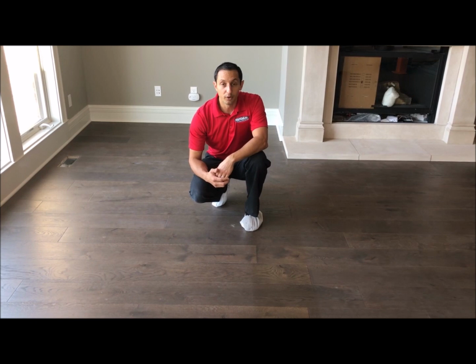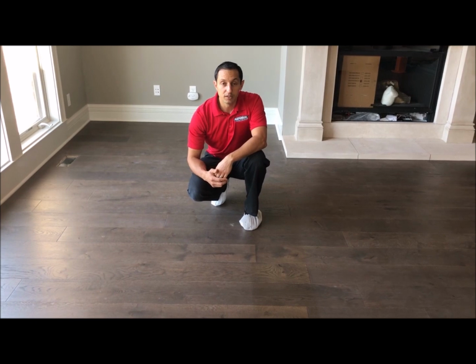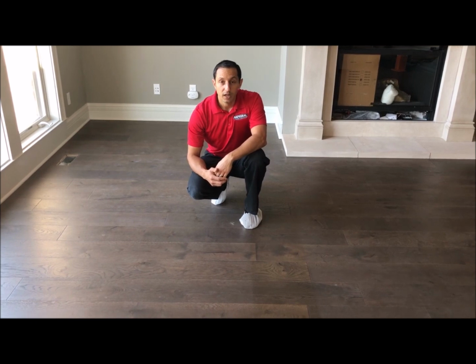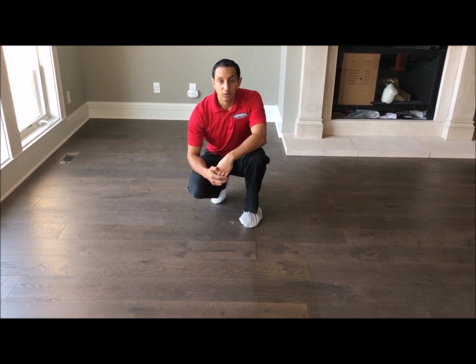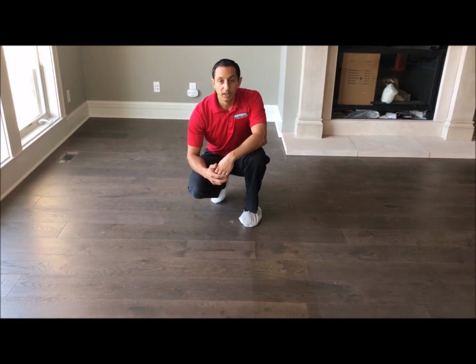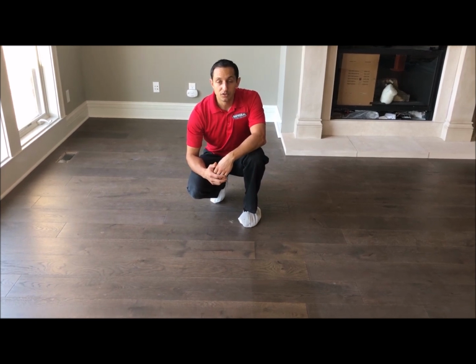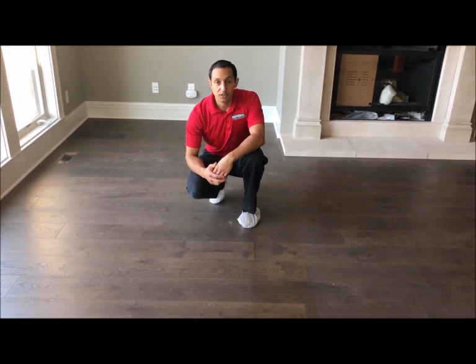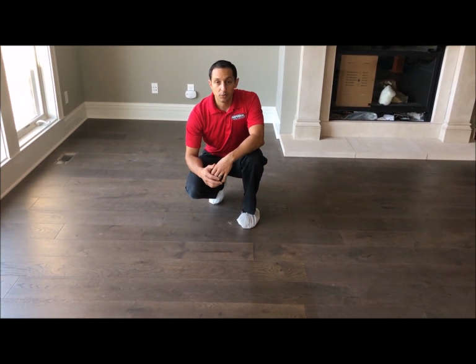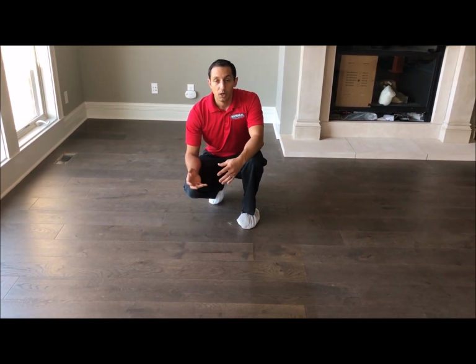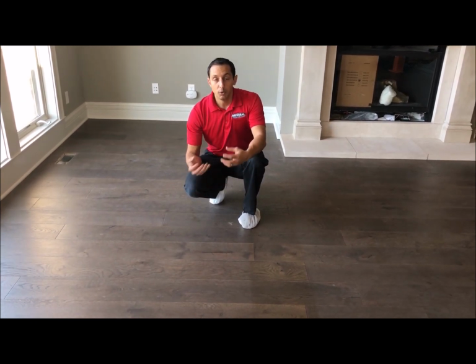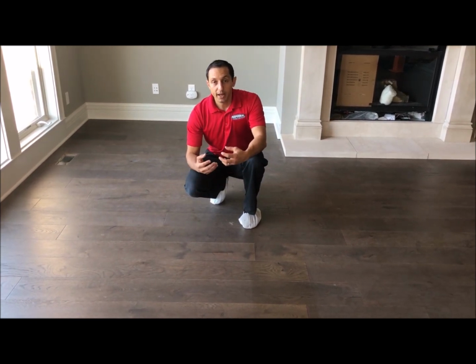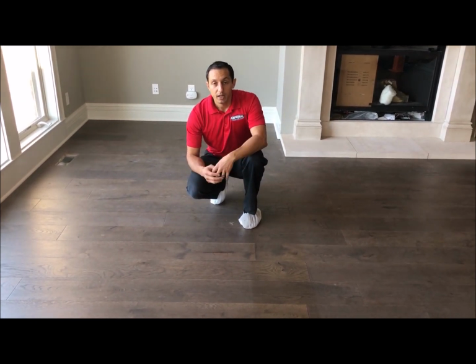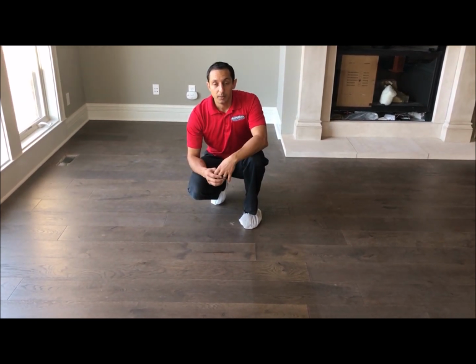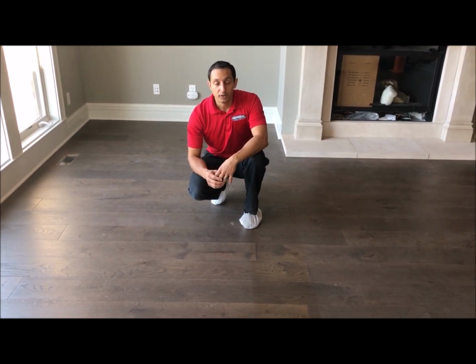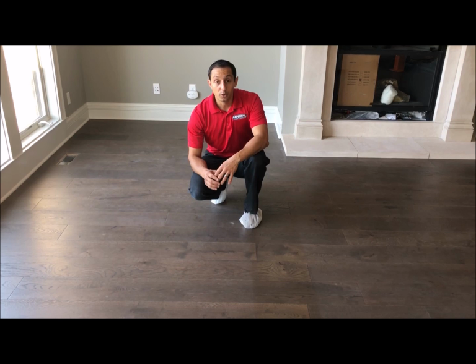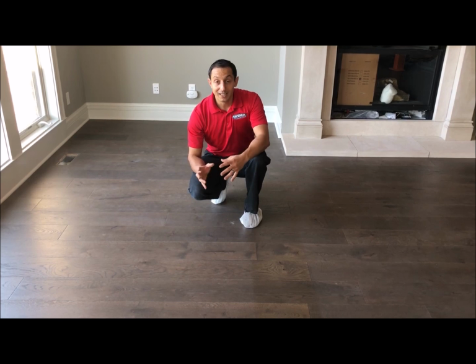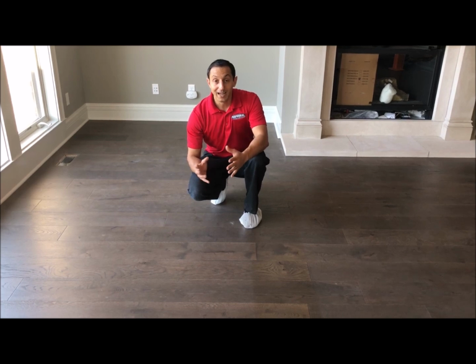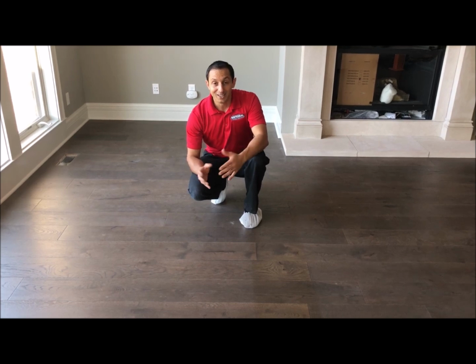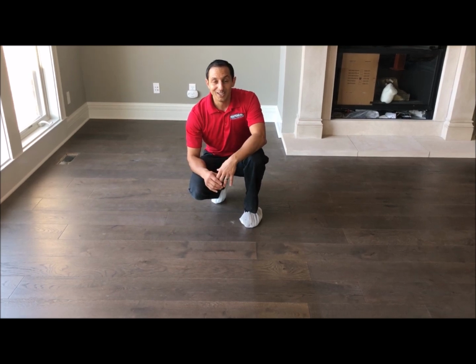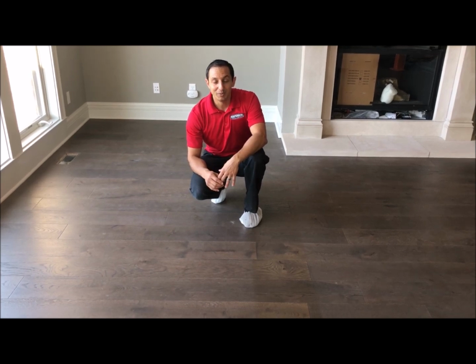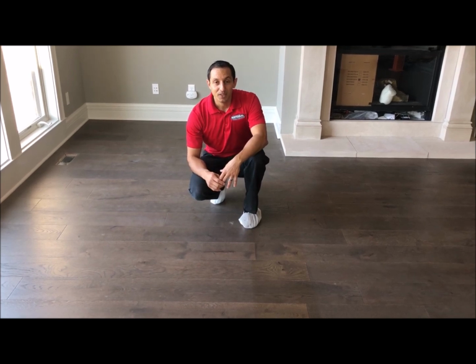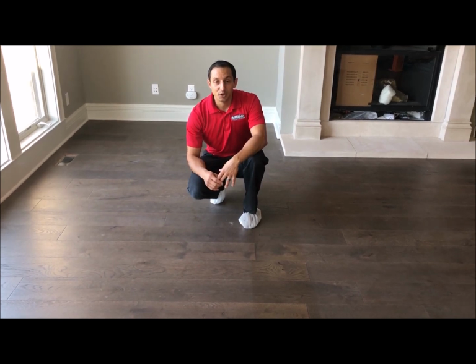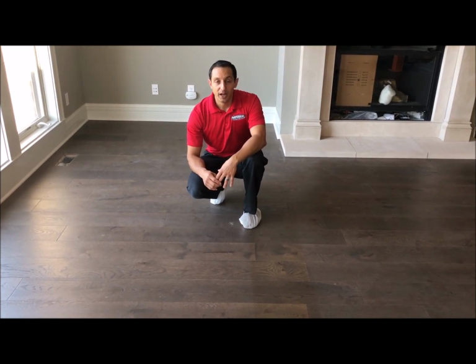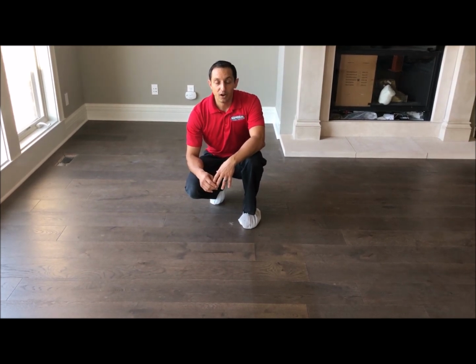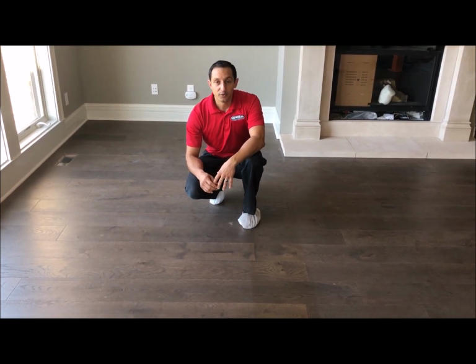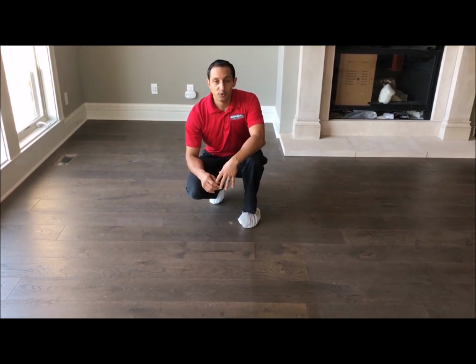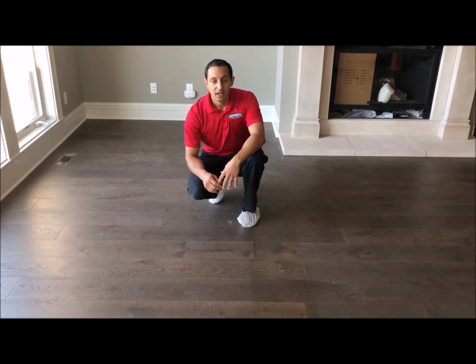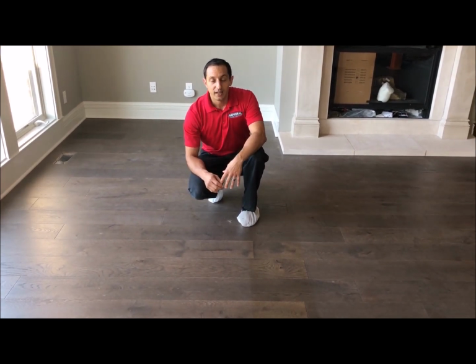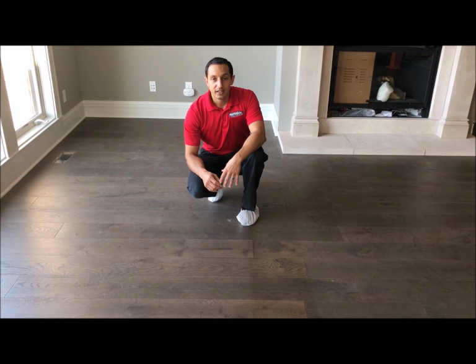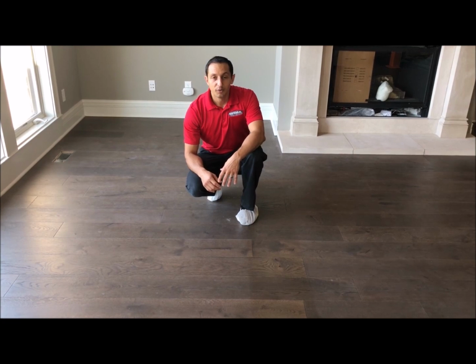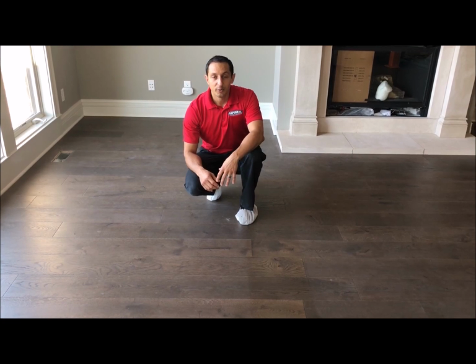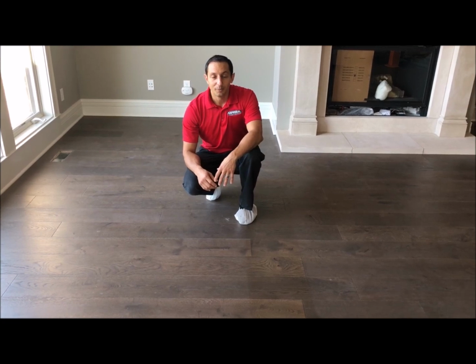Referral has equipment and solutions that will remove that so that the floor is clean and like new, like it should be. So if you have hard surface floors that need cleaning, call Referral and we can help.